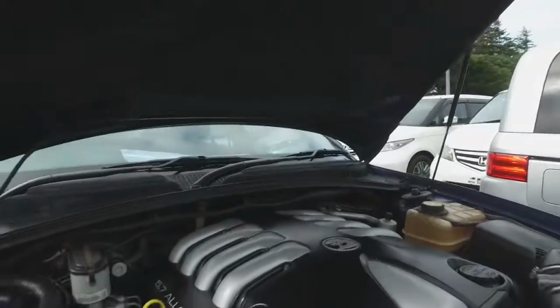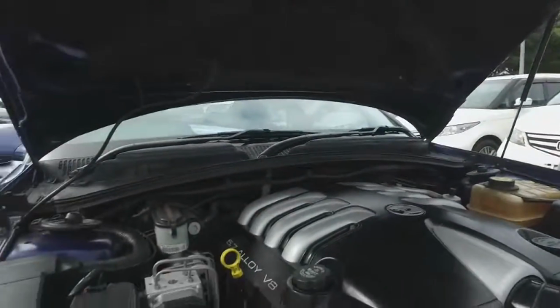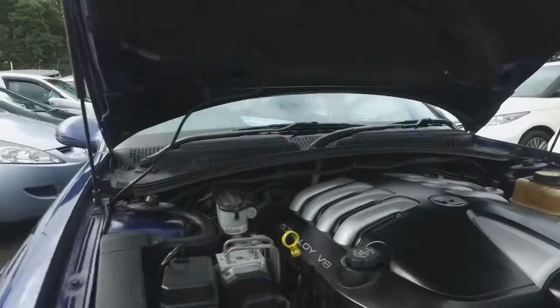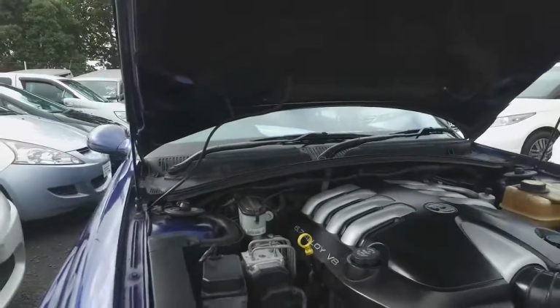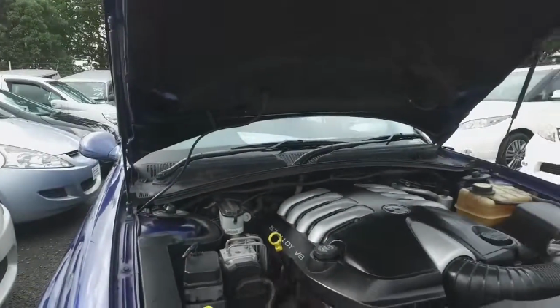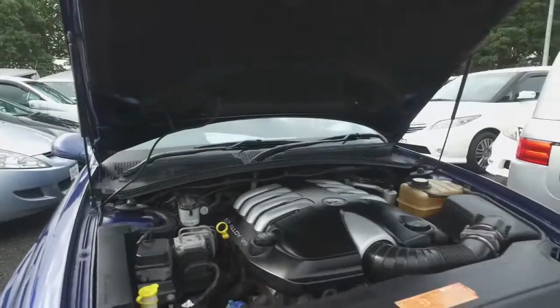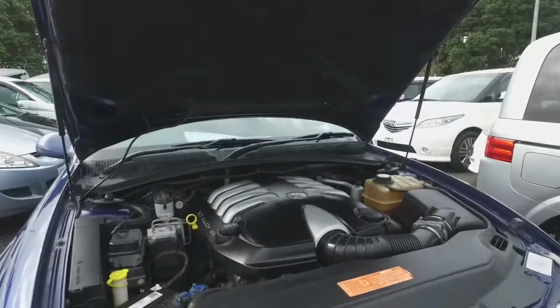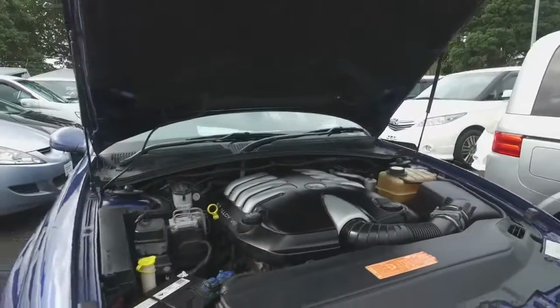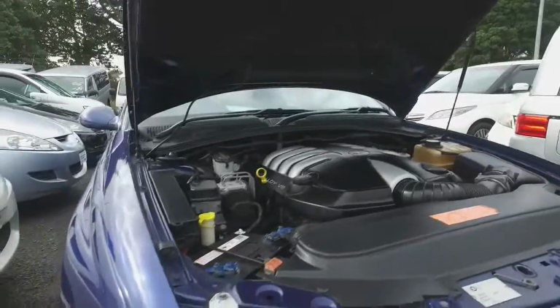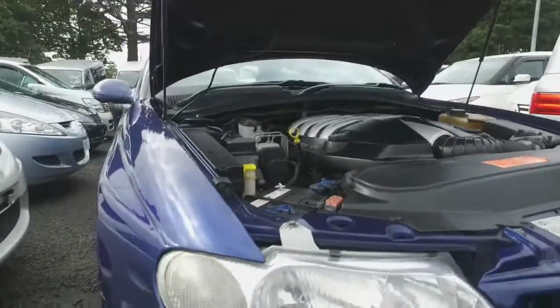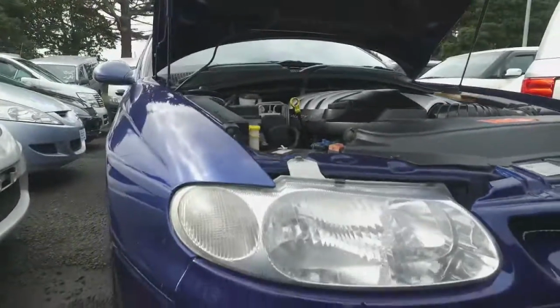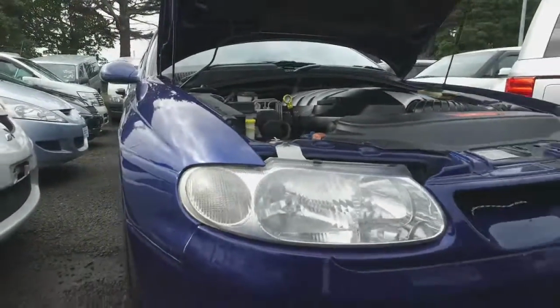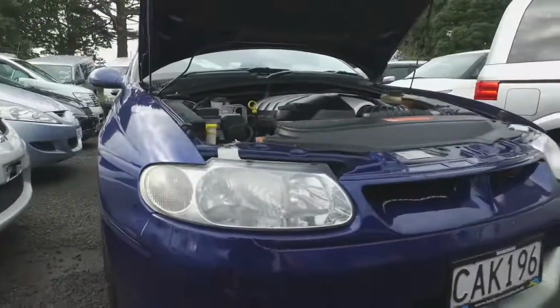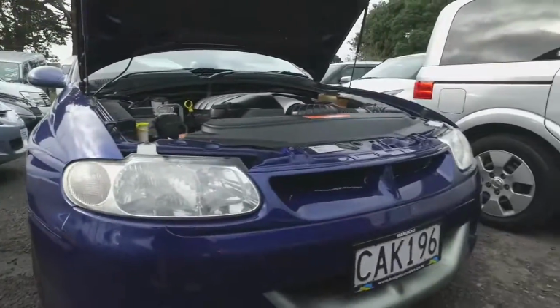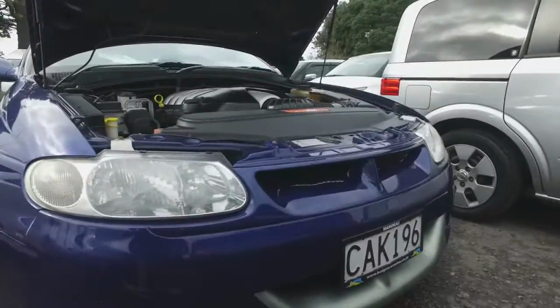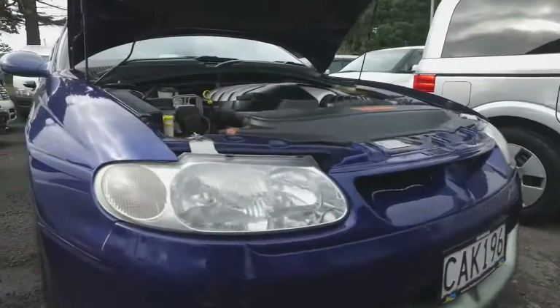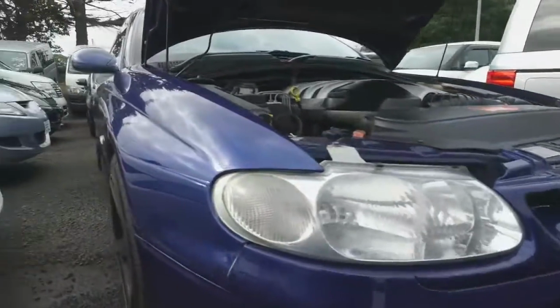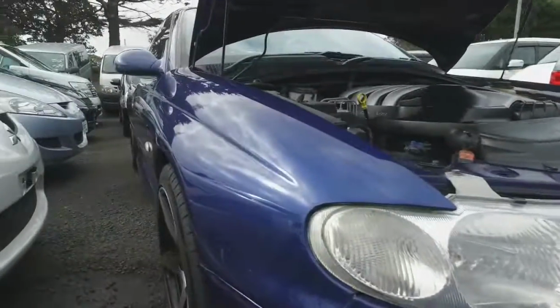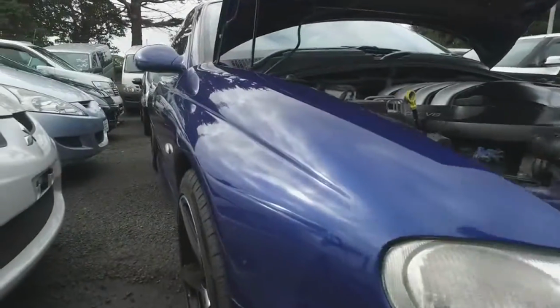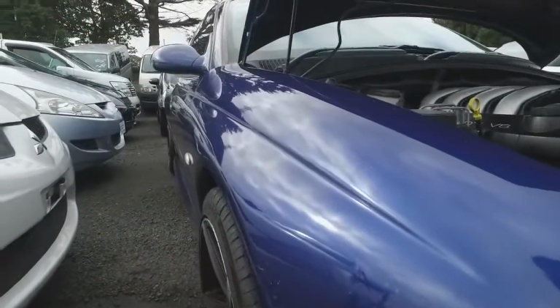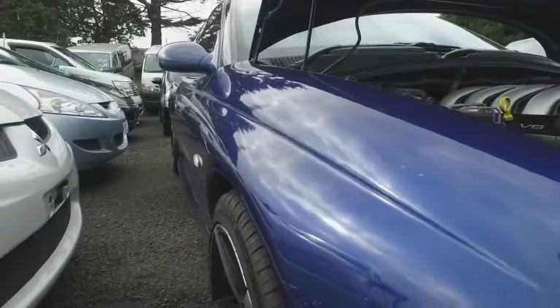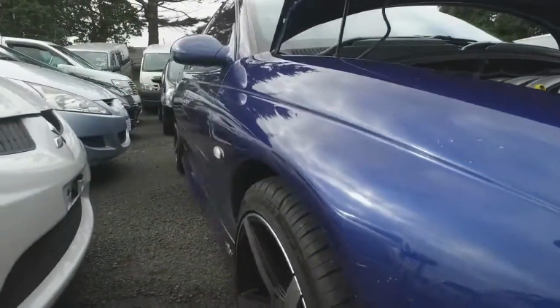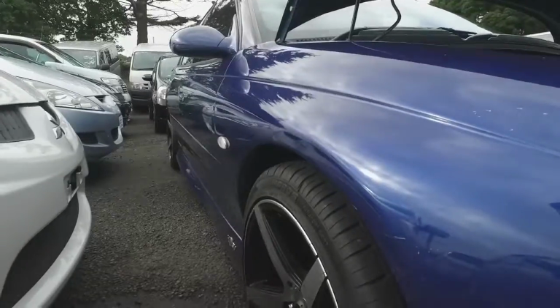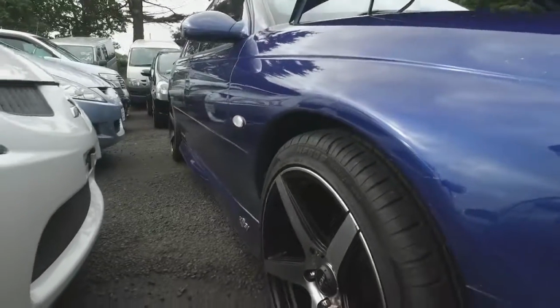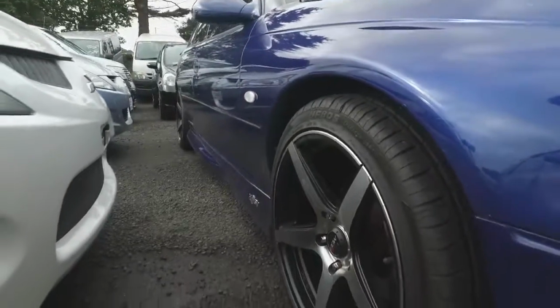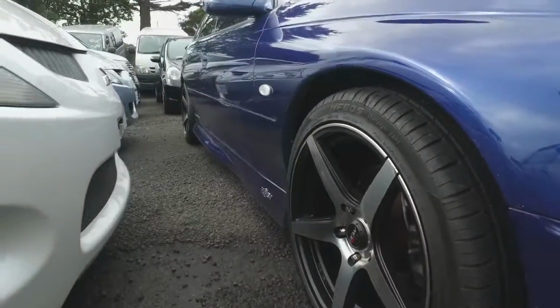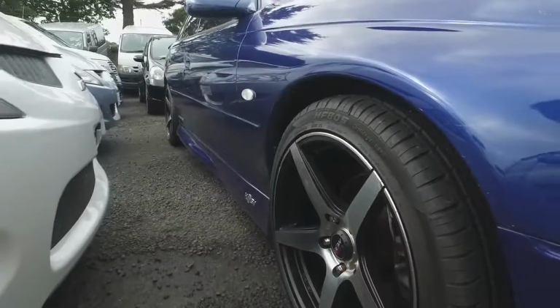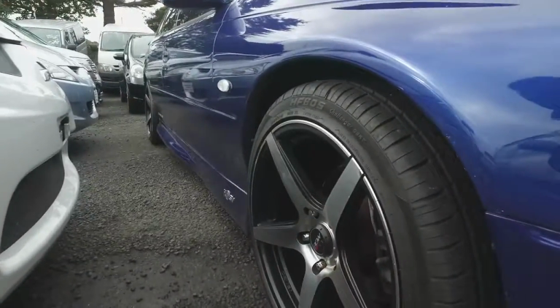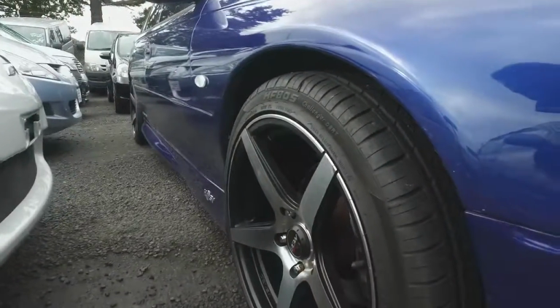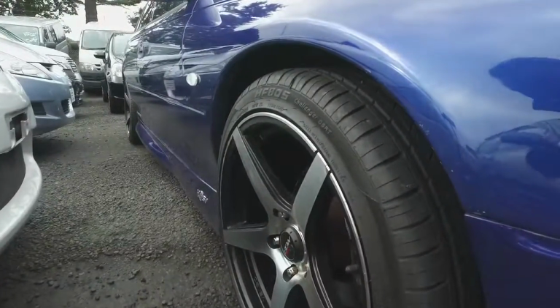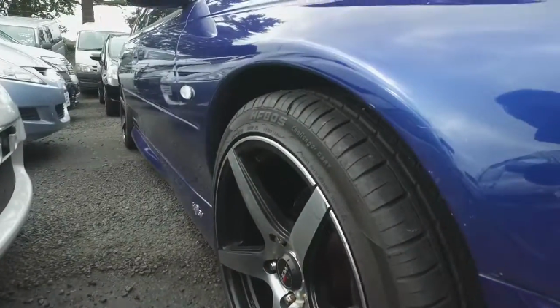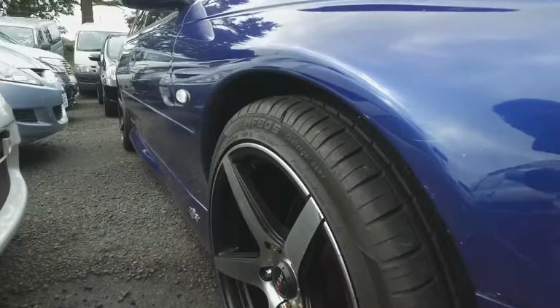5.7 litre alloy V8. Pretty nice car this one. I've never owned a V8 myself — driven a few of them, like them, love them — but I've never had the pleasure of actually owning one.